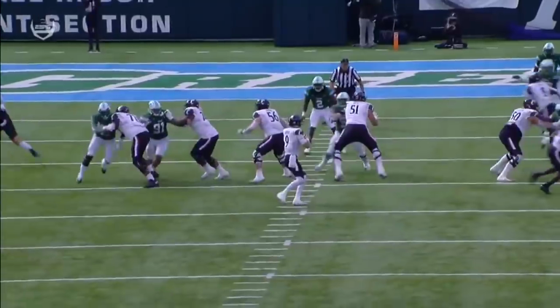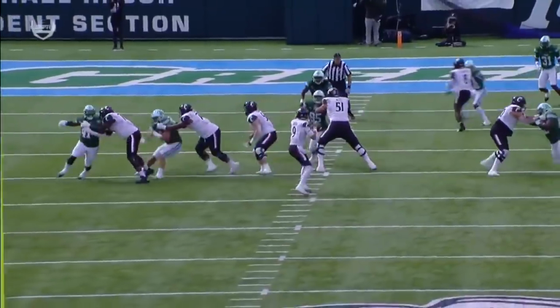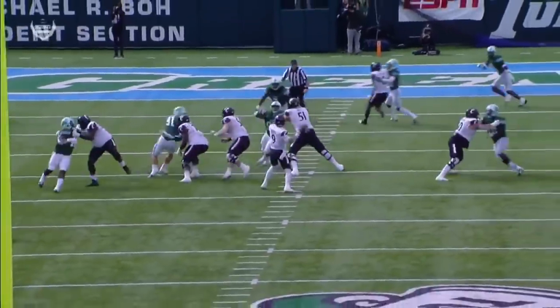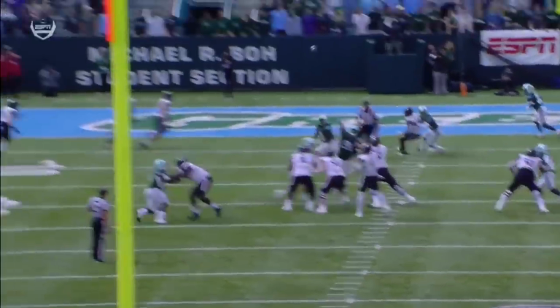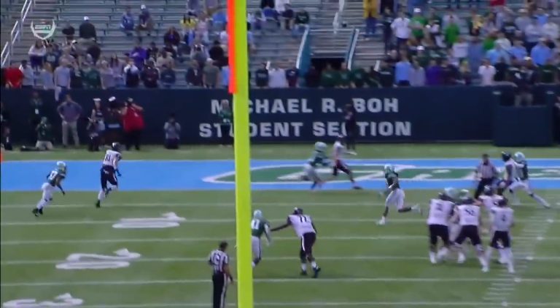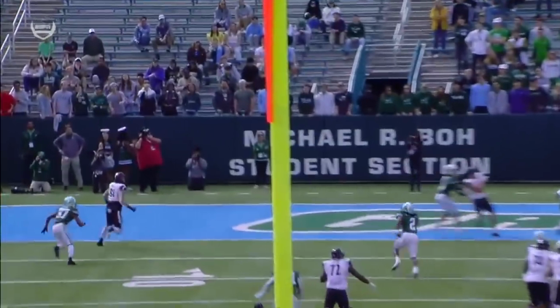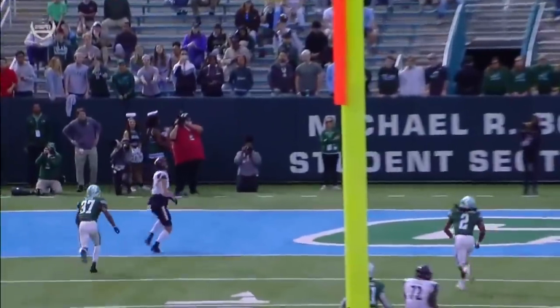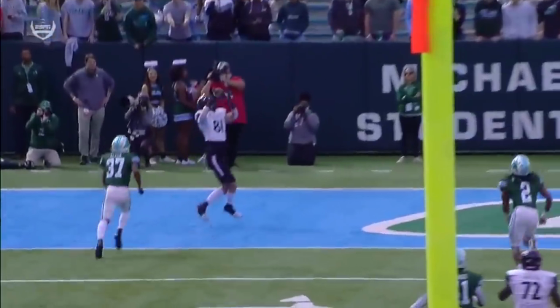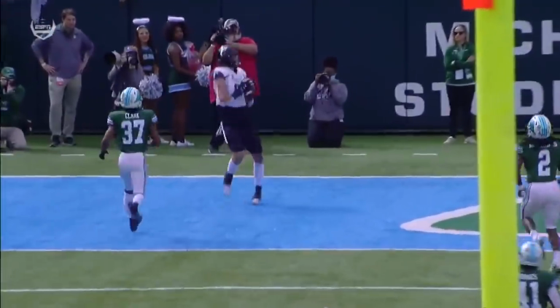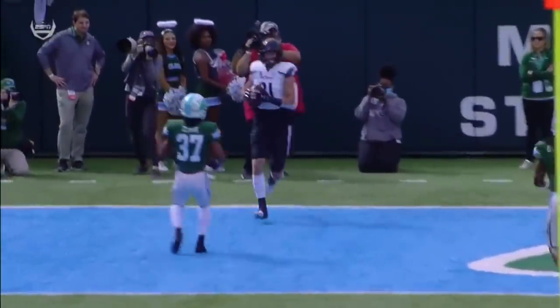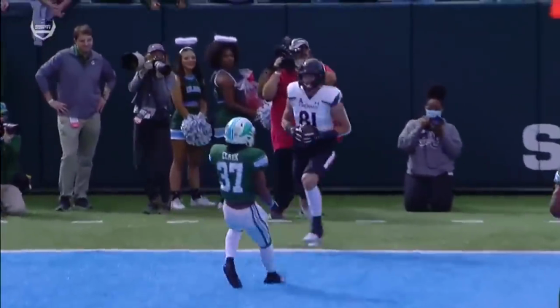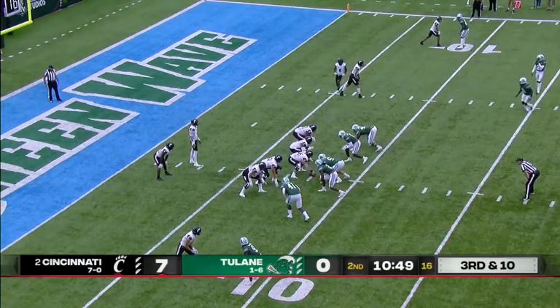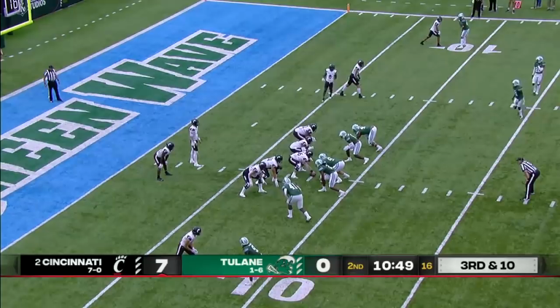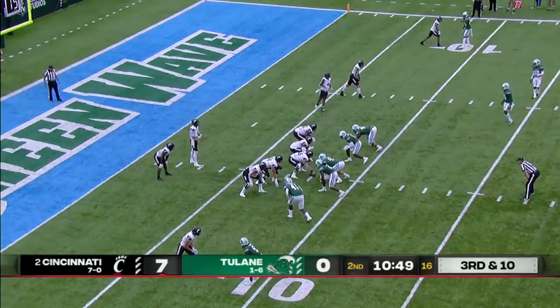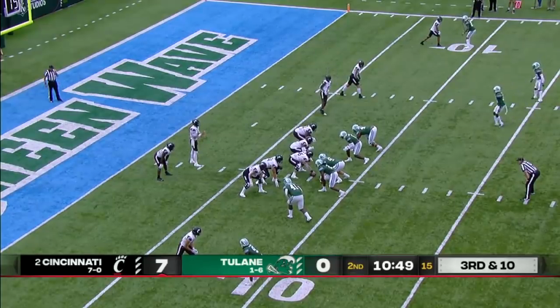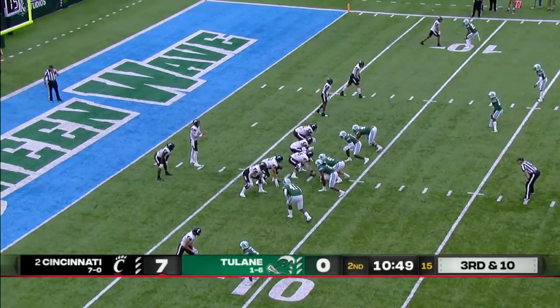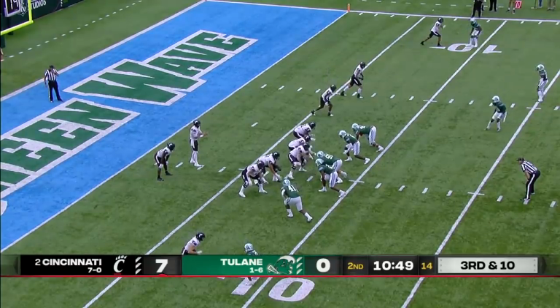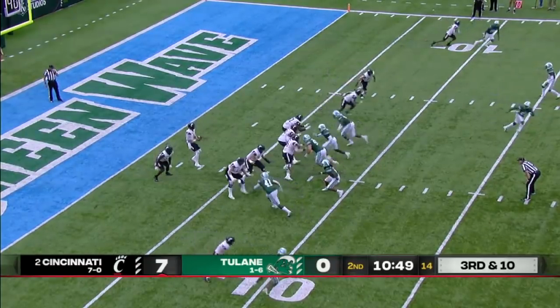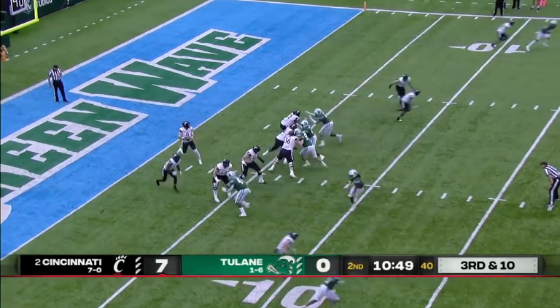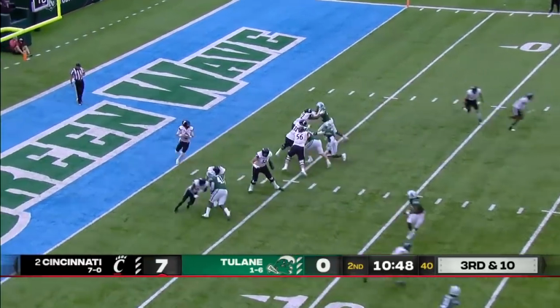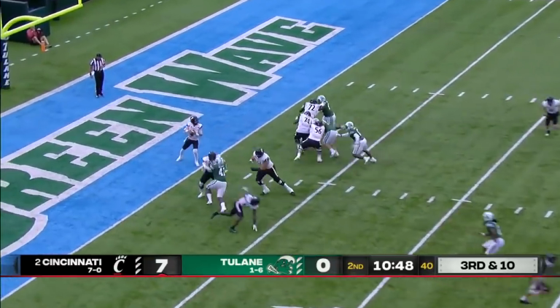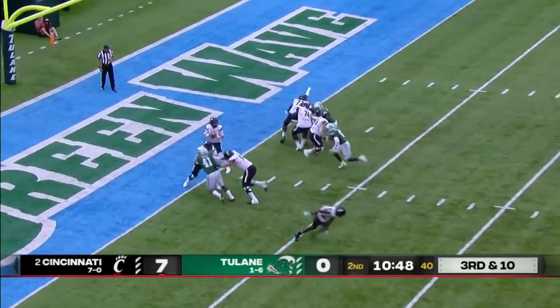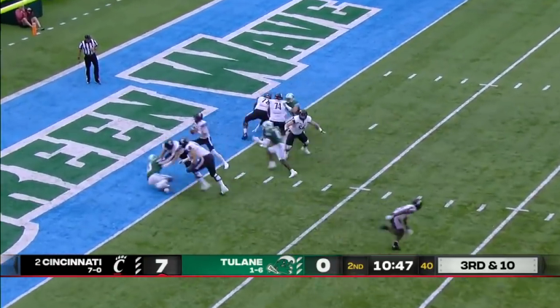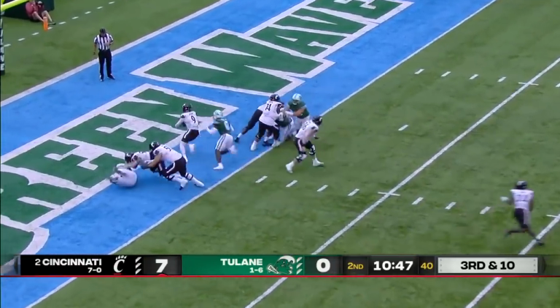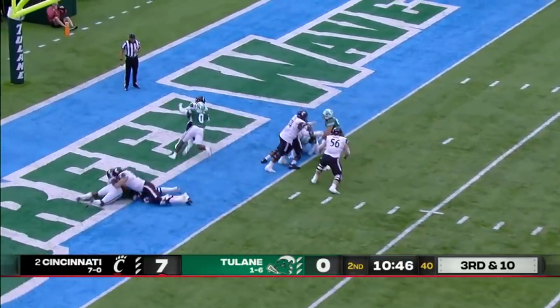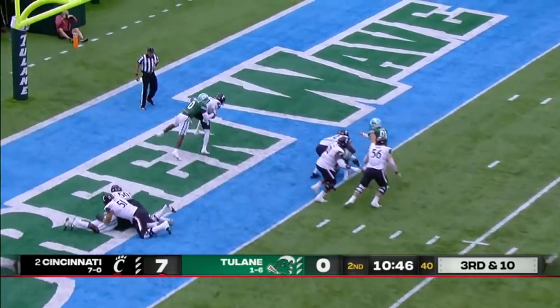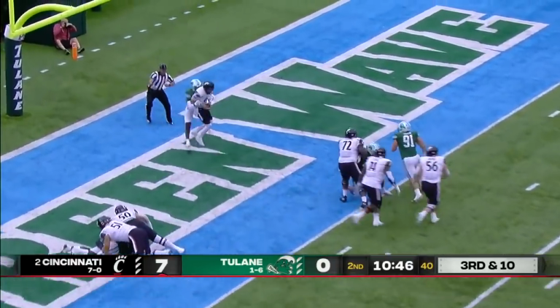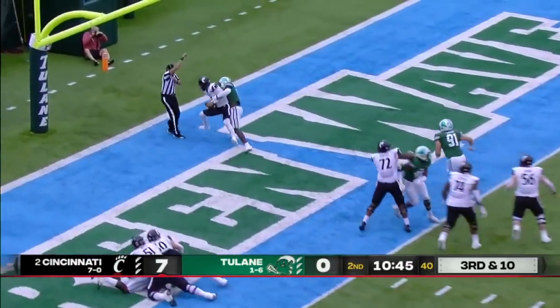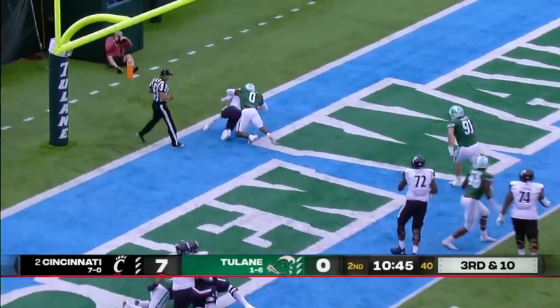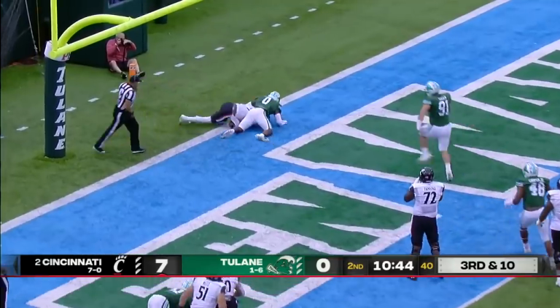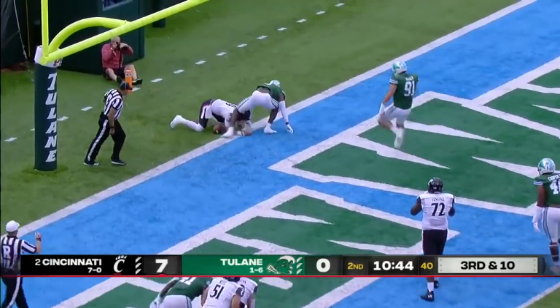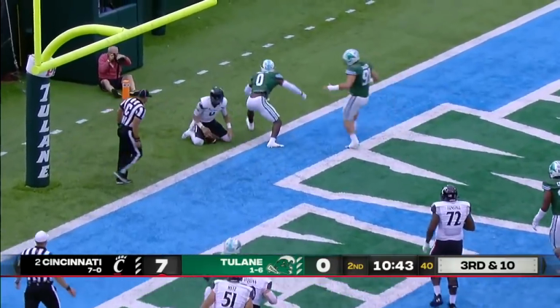Both teams drove the ball, but Cincinnati's the one that gets points. The difference is always strength of schedule. Cincinnati has the 82nd ranked strength of schedule — just hang on a second.